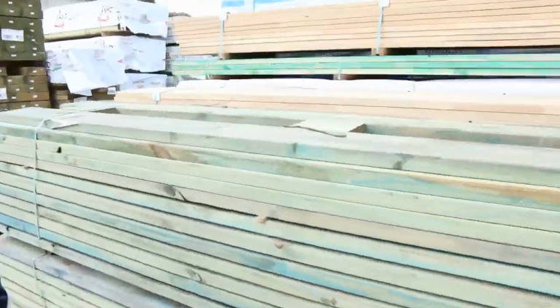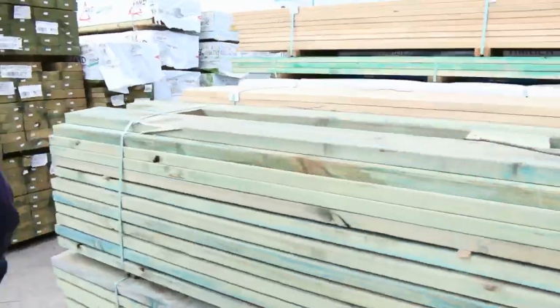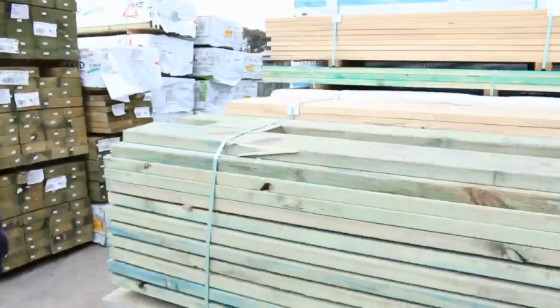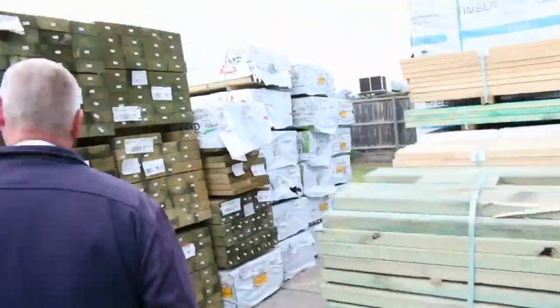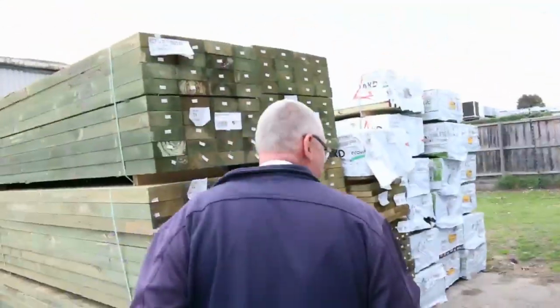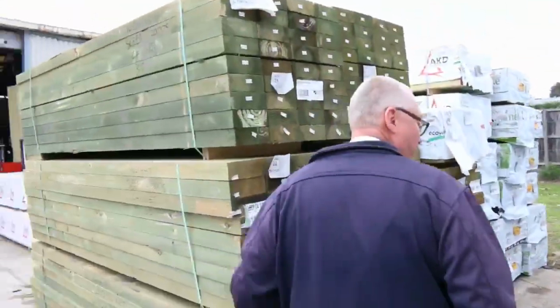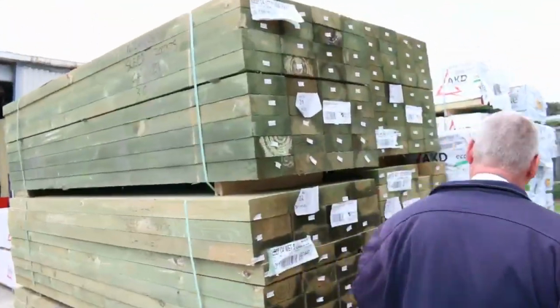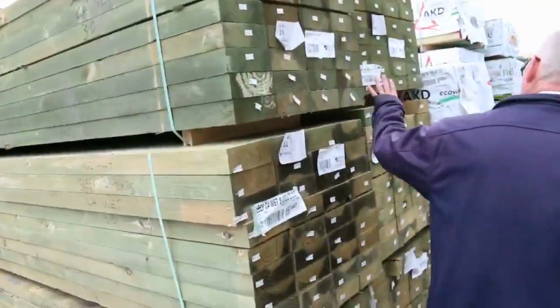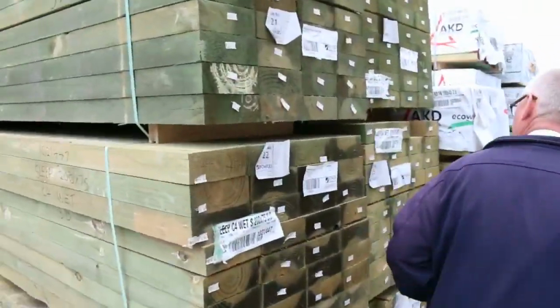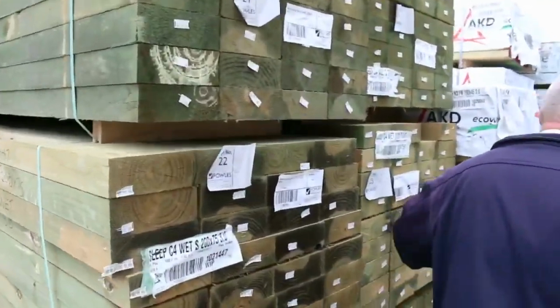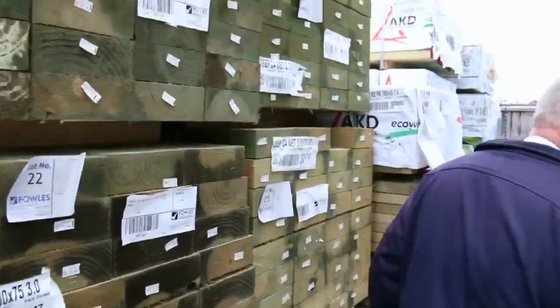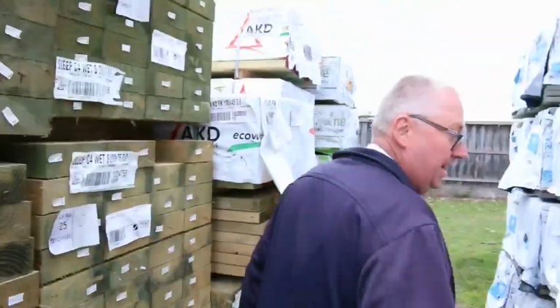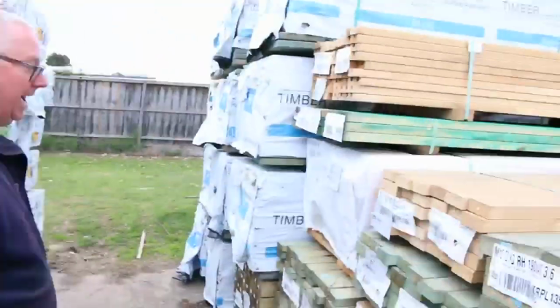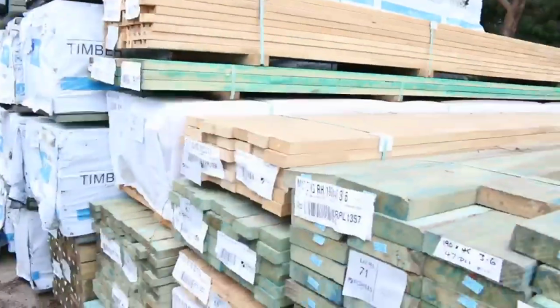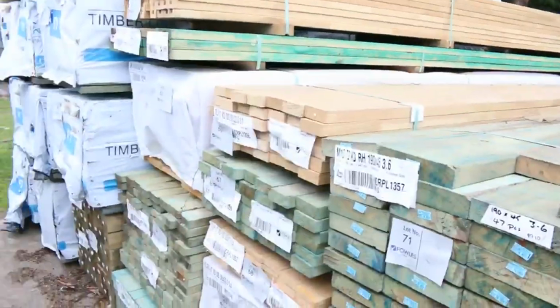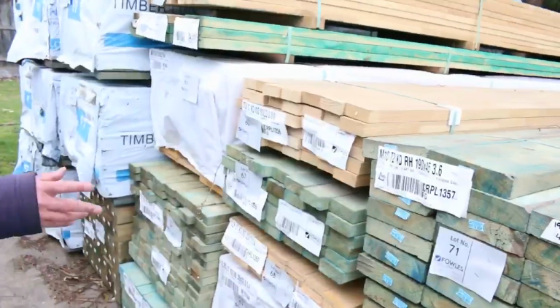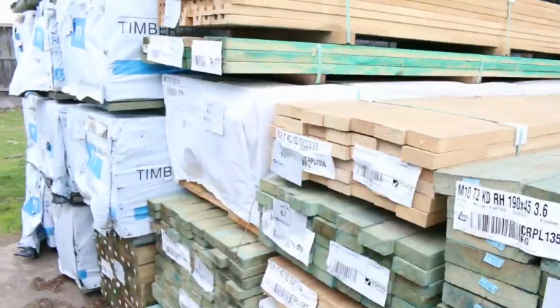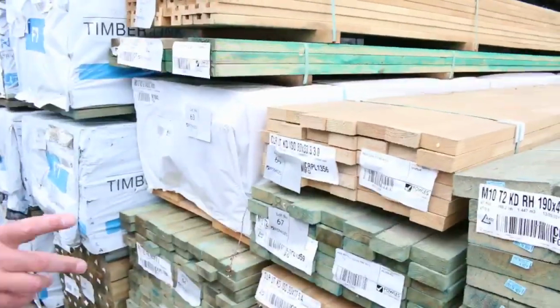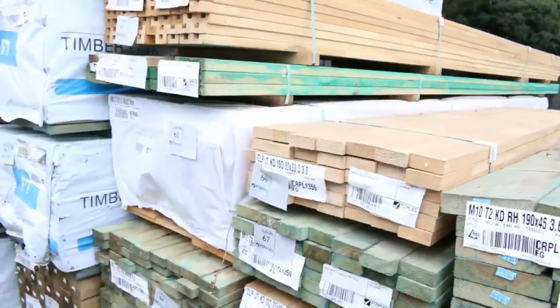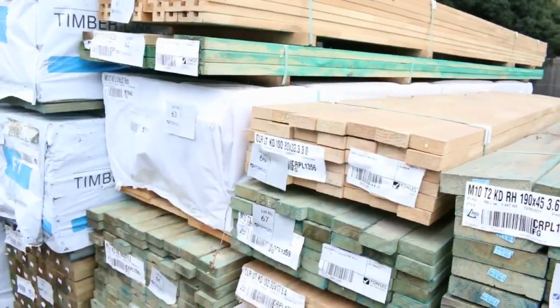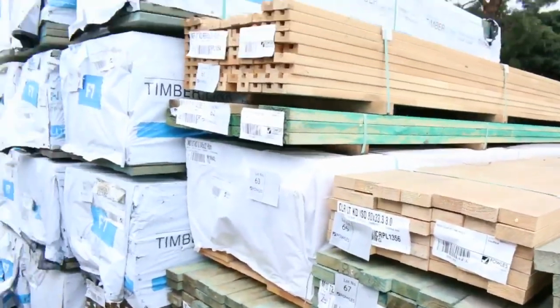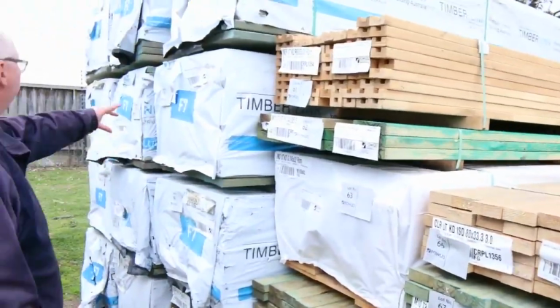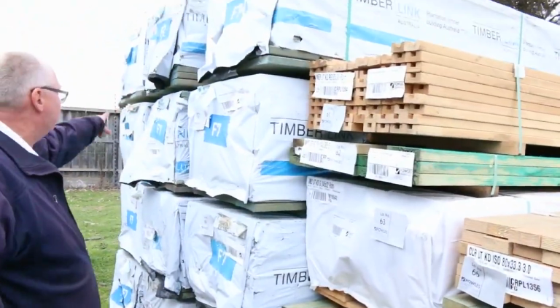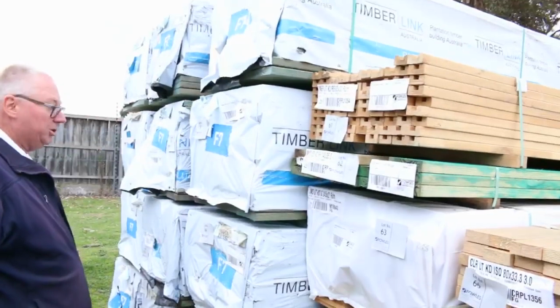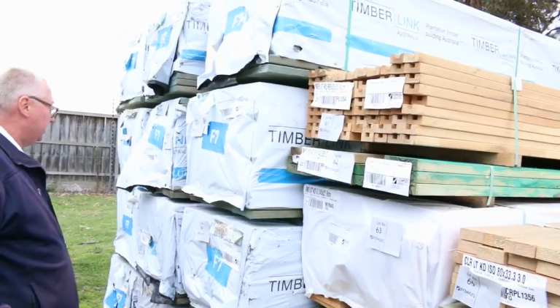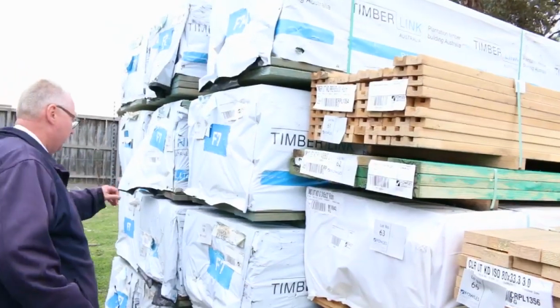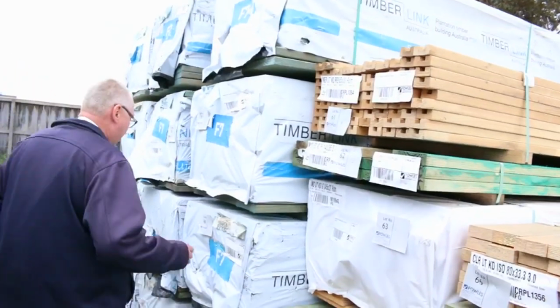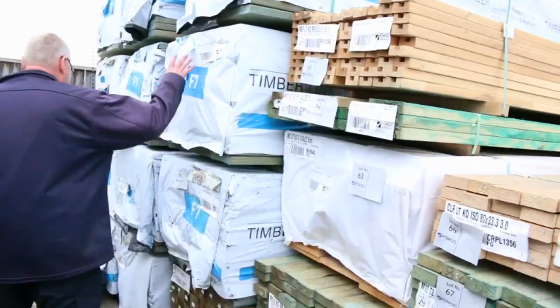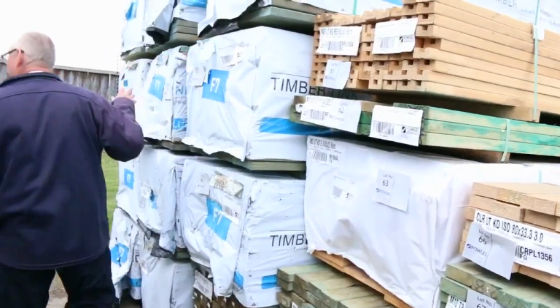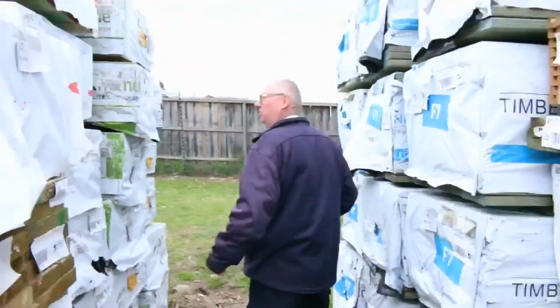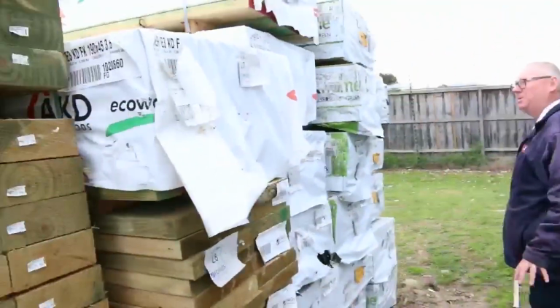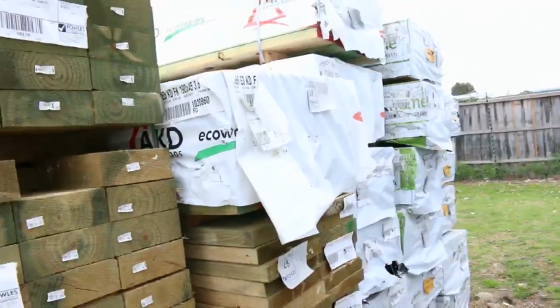Whilst on the theme of tree-to-pine we've got some sleepers here — 200x75 sleepers, 3 metres long. Over here we've got a bit of termite treated material — termite treated pine. A bit of F7 termite treated out of Tassie, some really nice beams there.